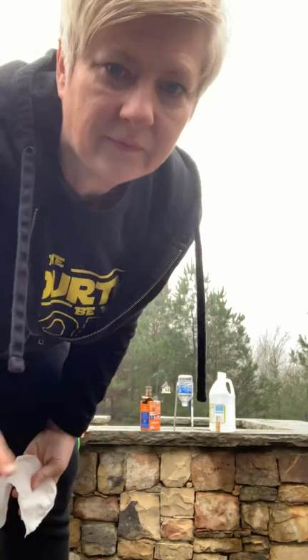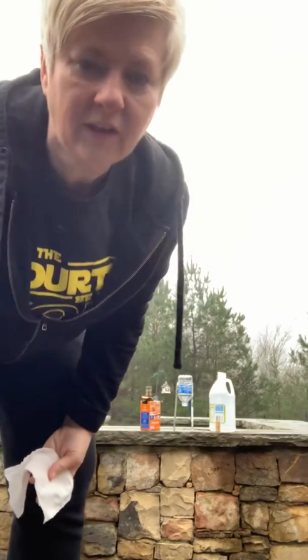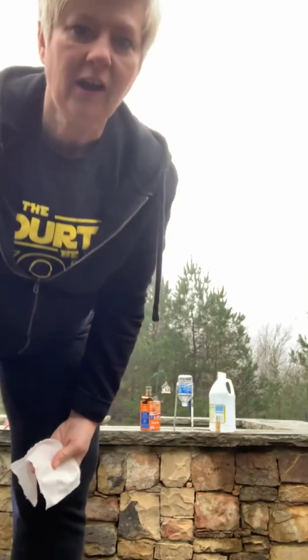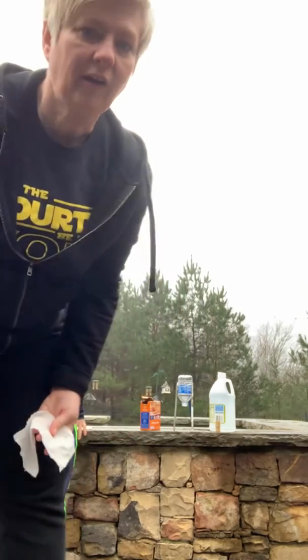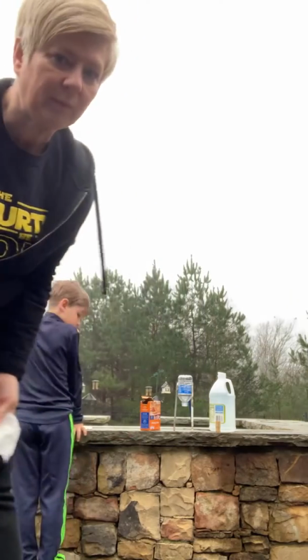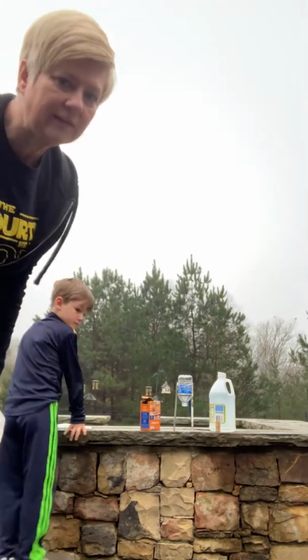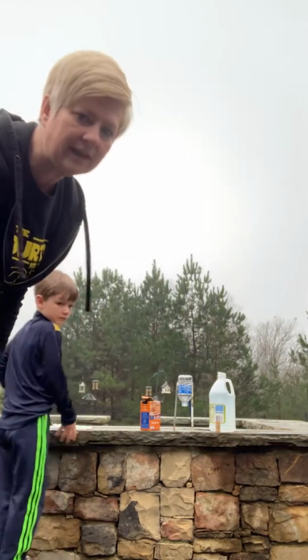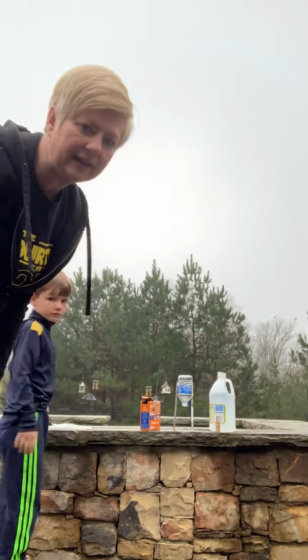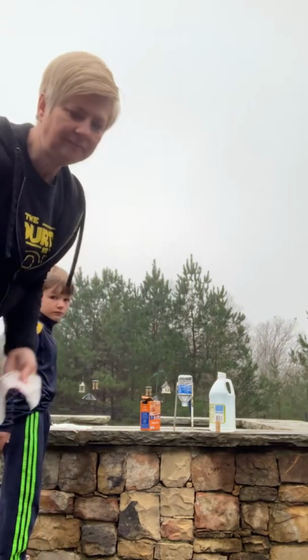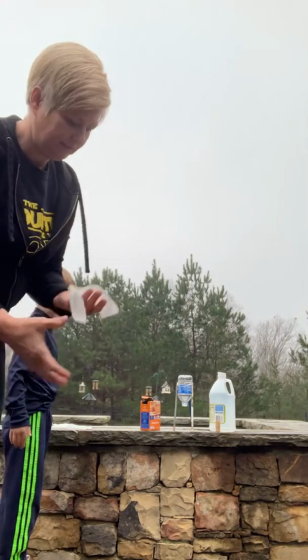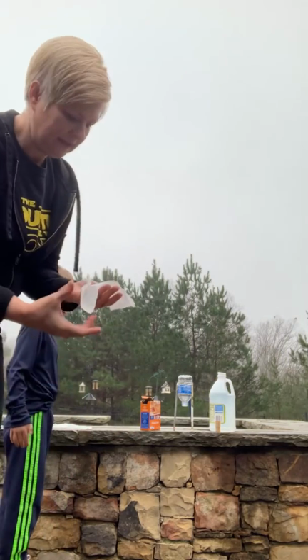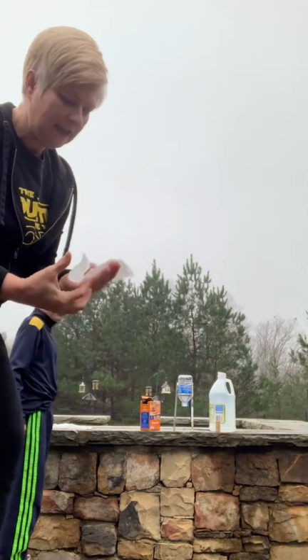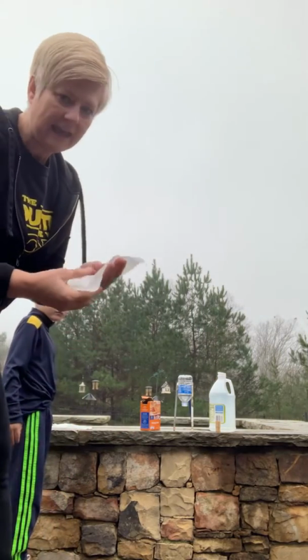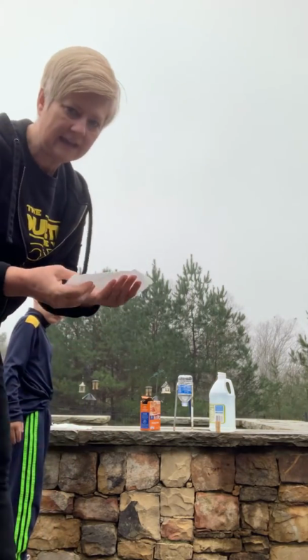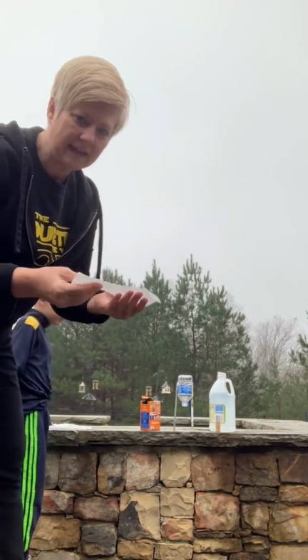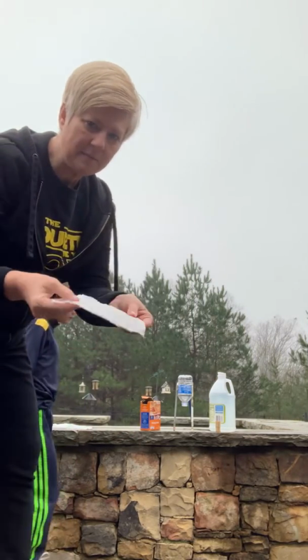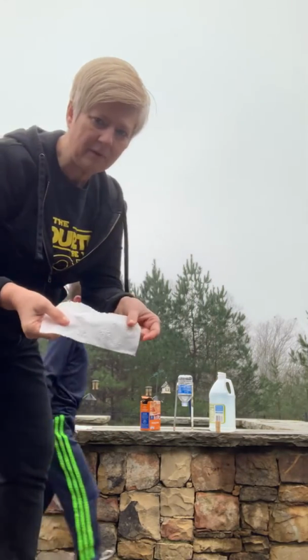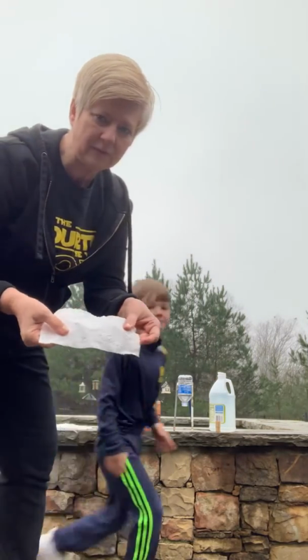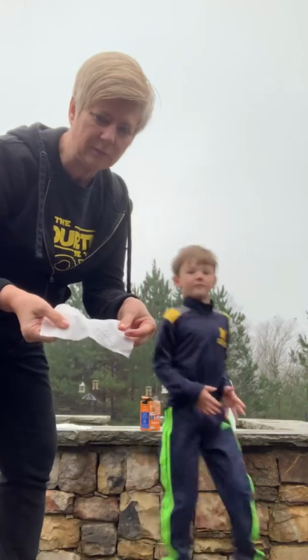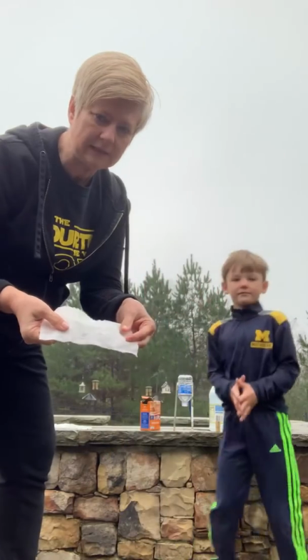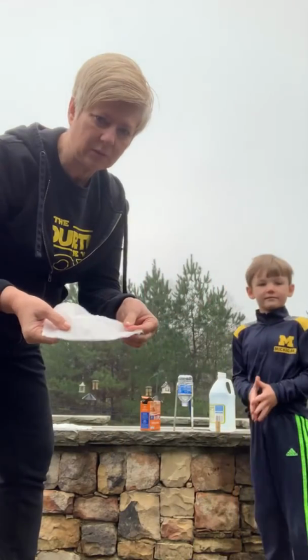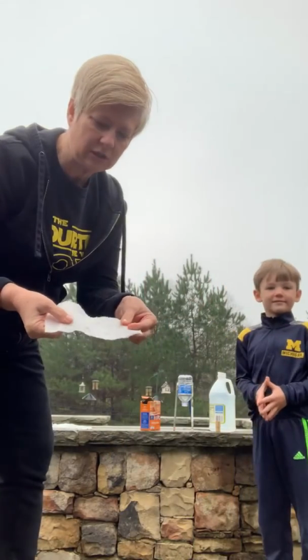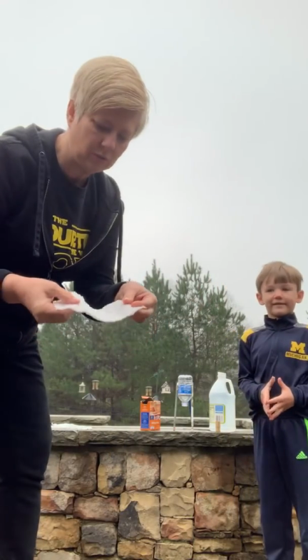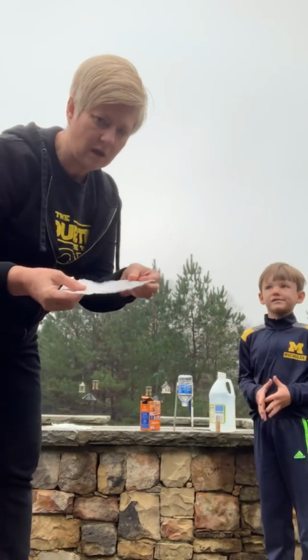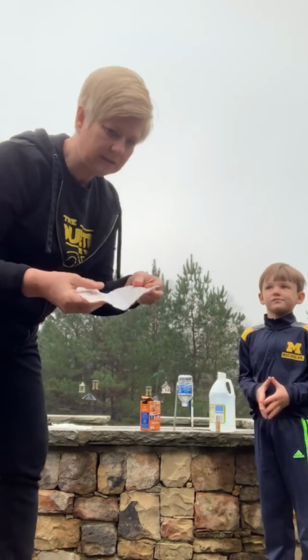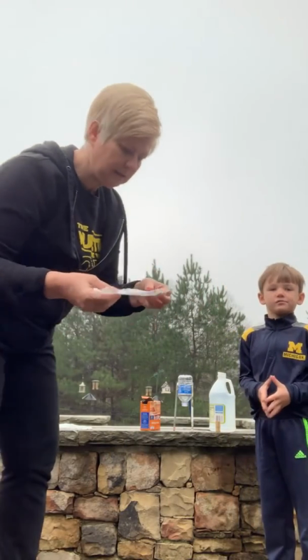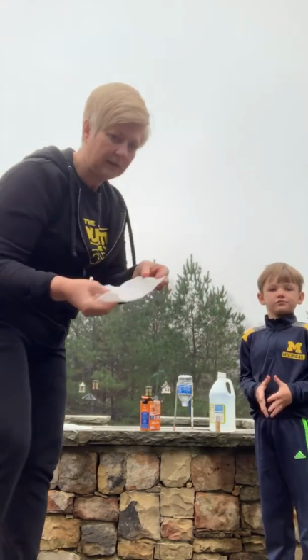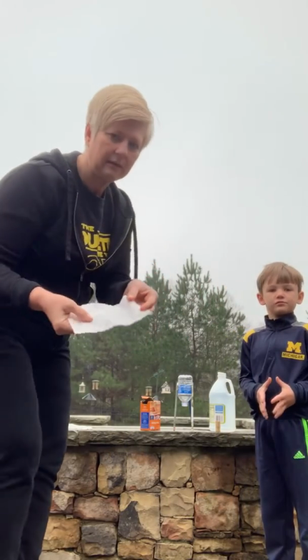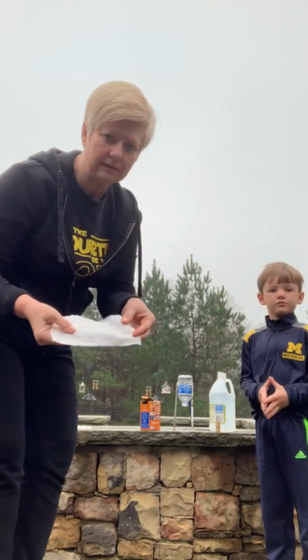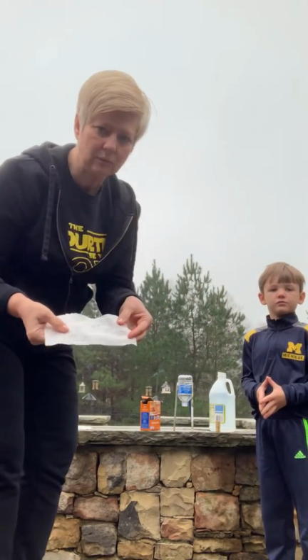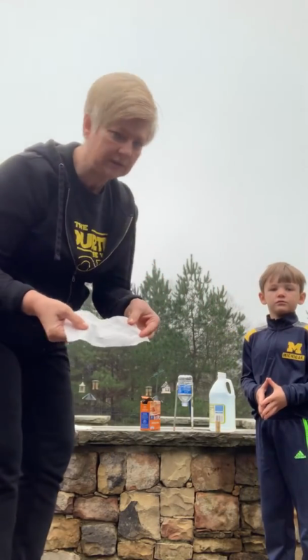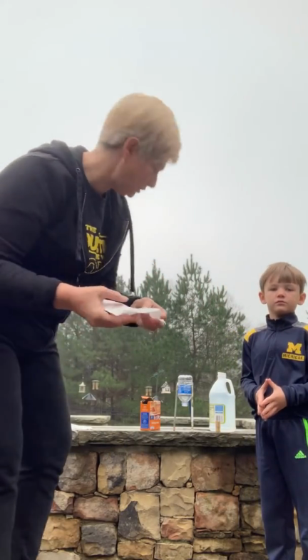All right, we're outside now, and I can't remember if I told you we needed toilet tissue or not, but get some toilet tissue.